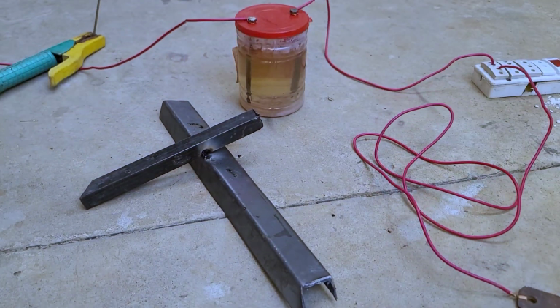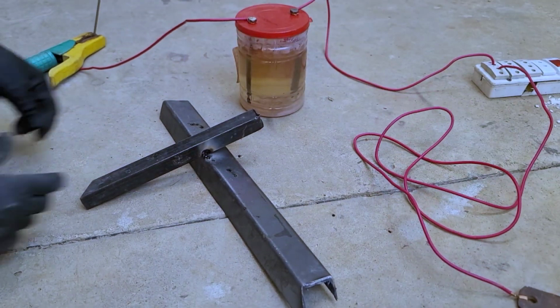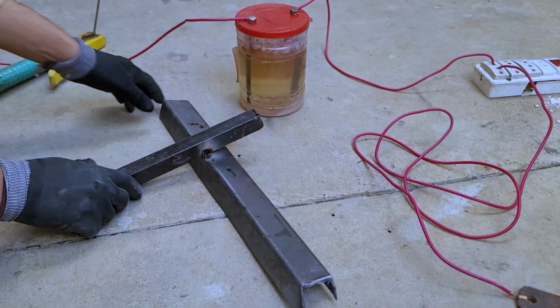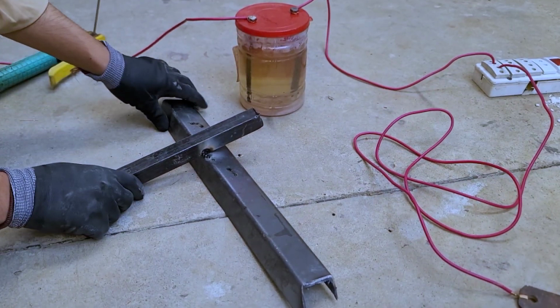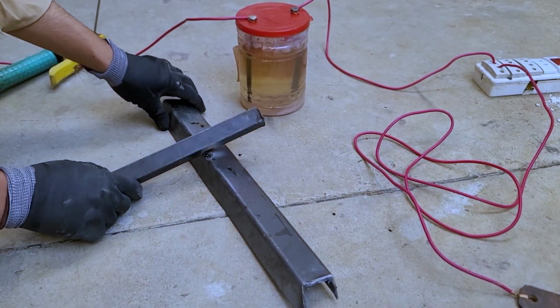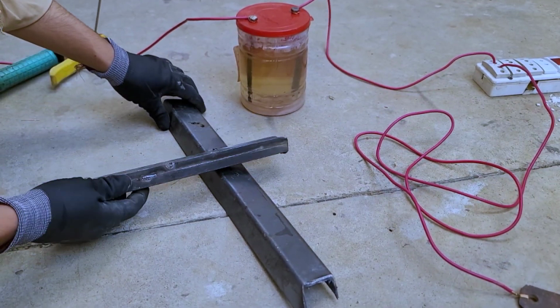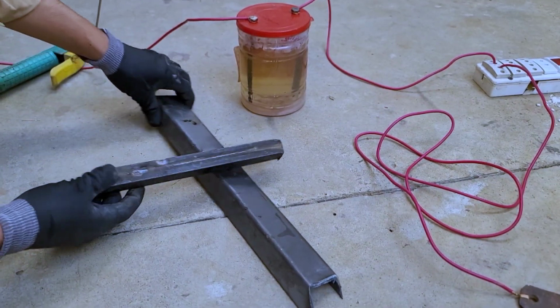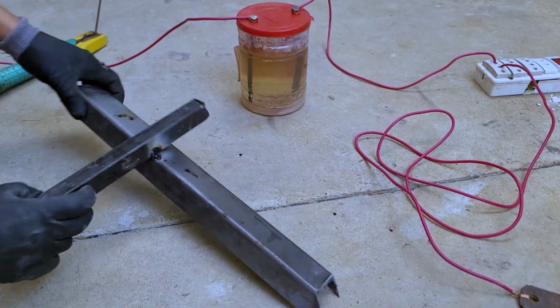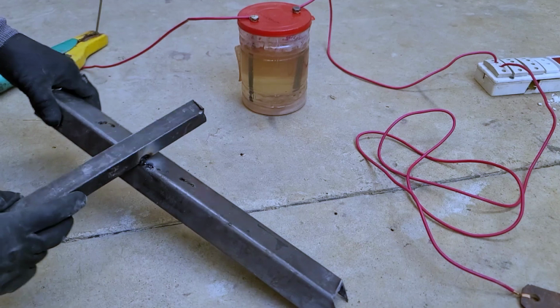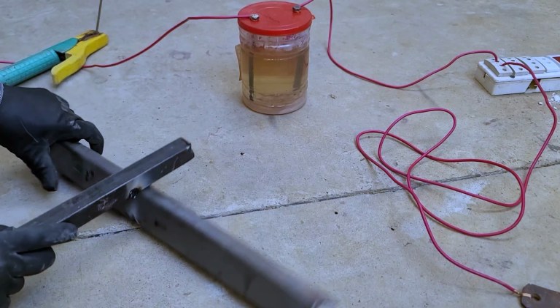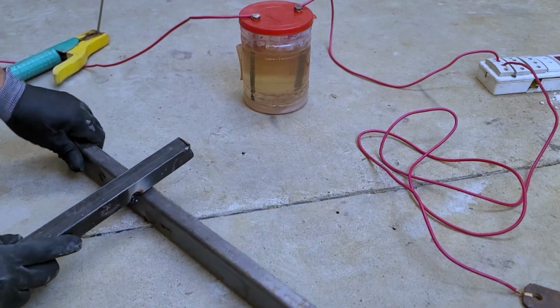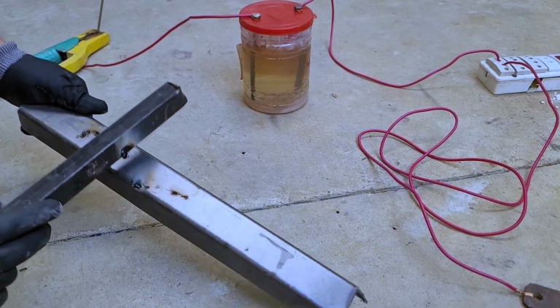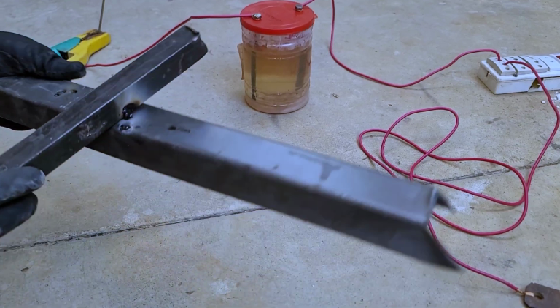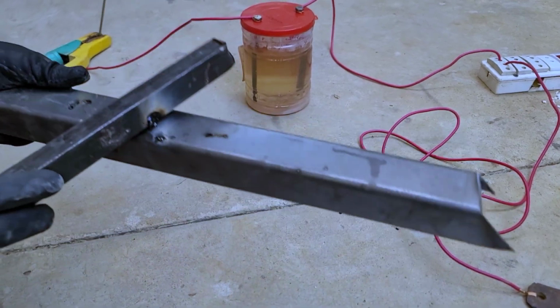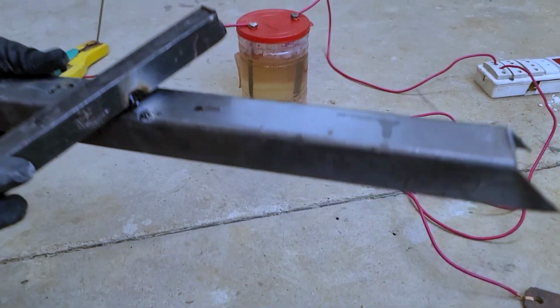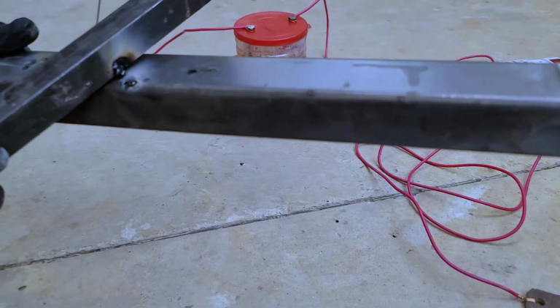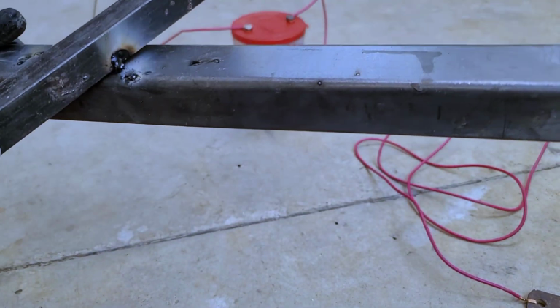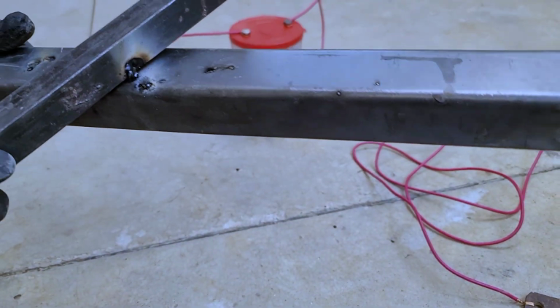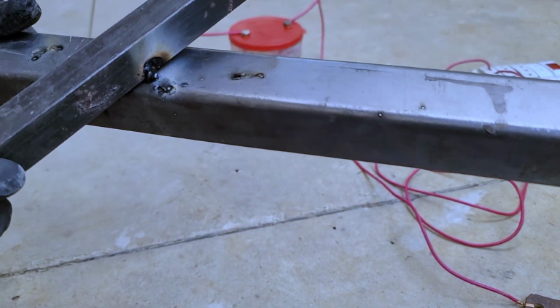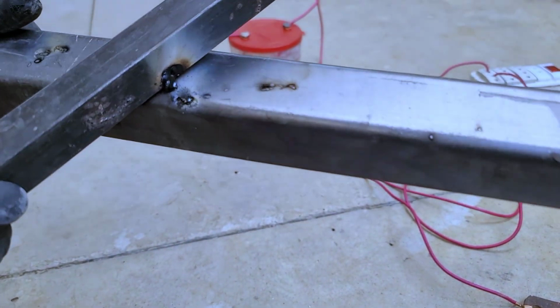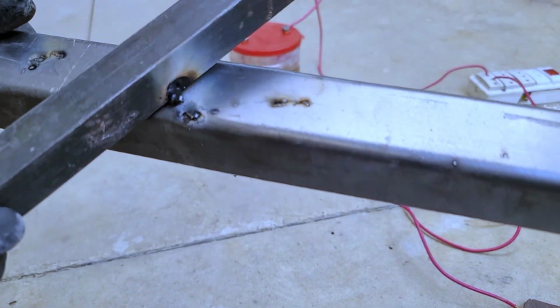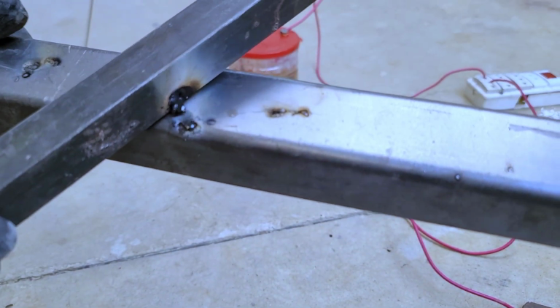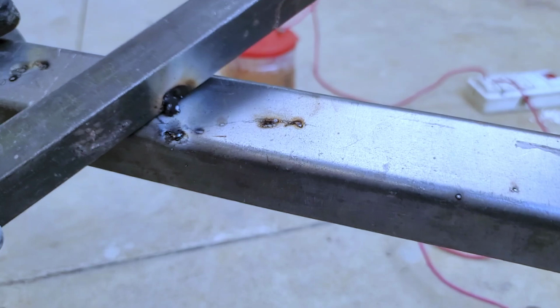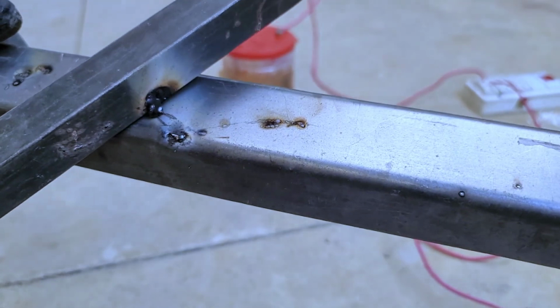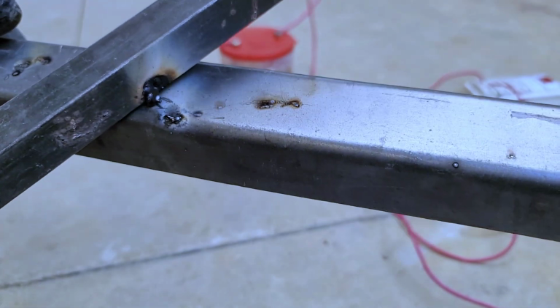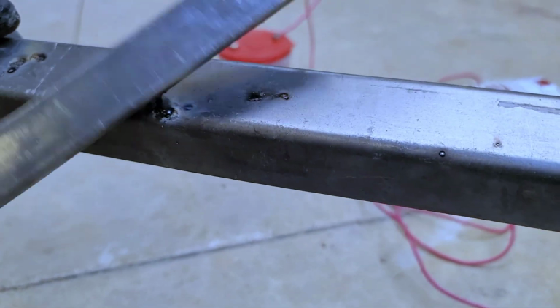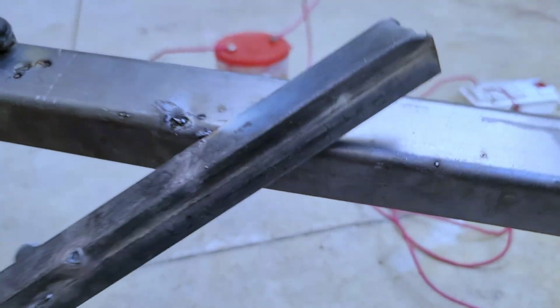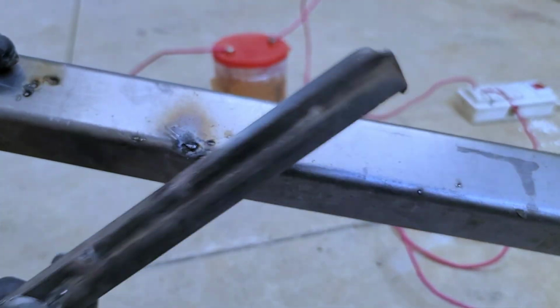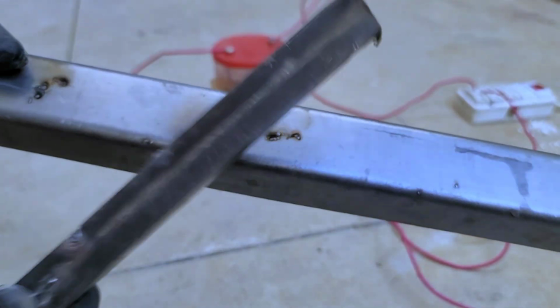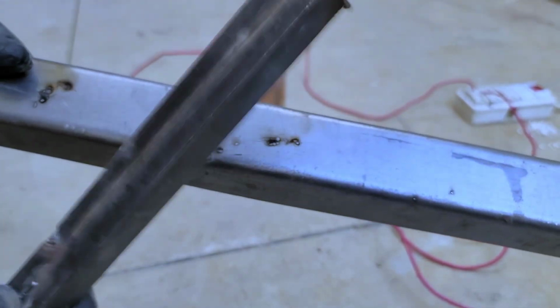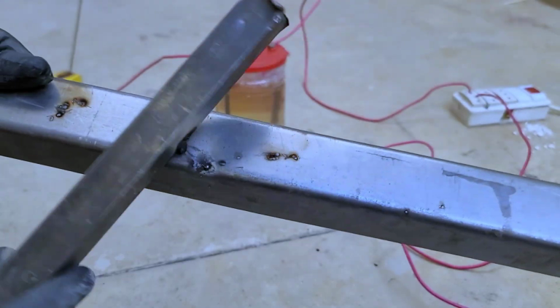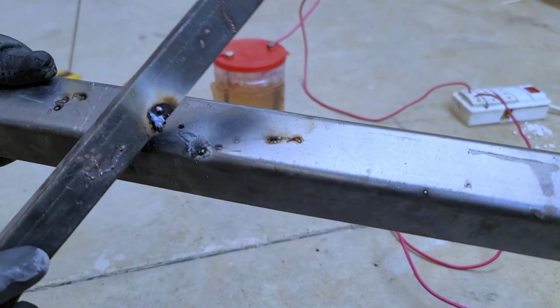As you can see, it can spark like the real world, but it cannot stick two things together. It looks like real welding, but it isn't — in reality it is not welding at all. It is too dangerous. Now you know the reality of this project.